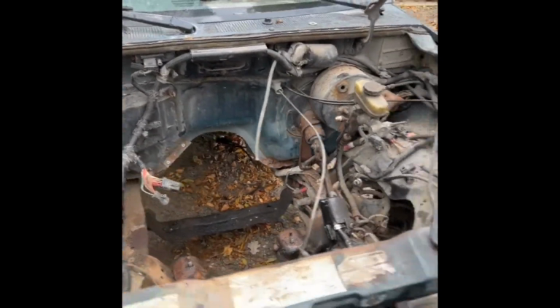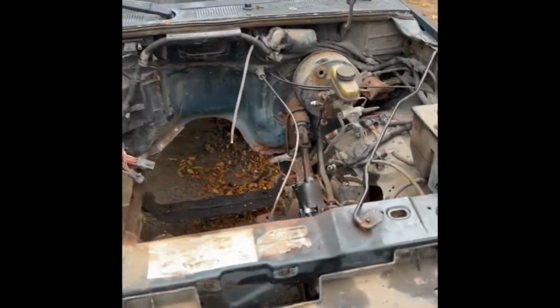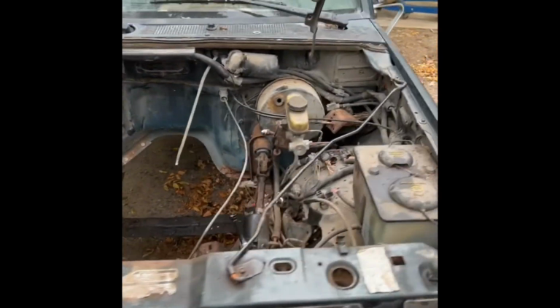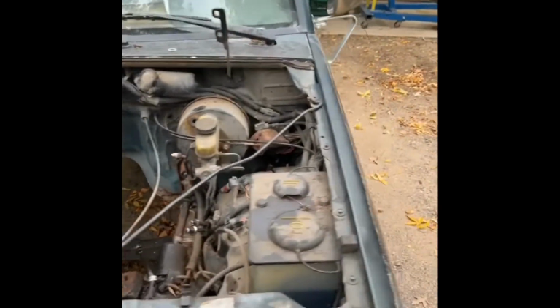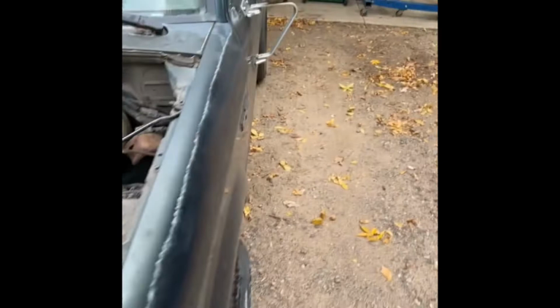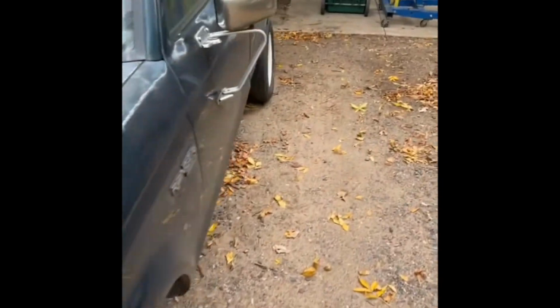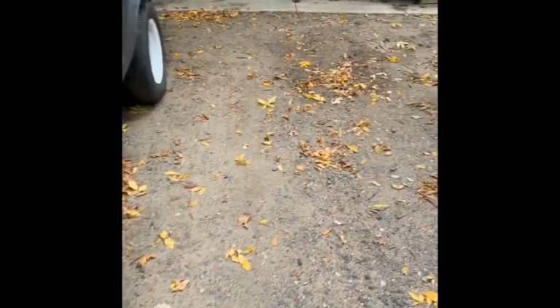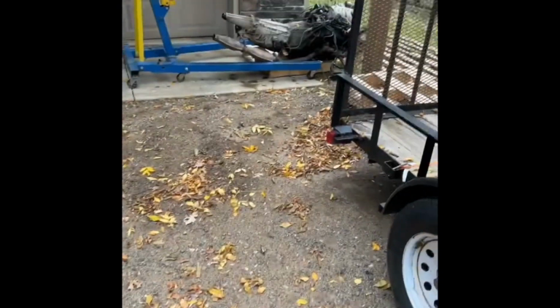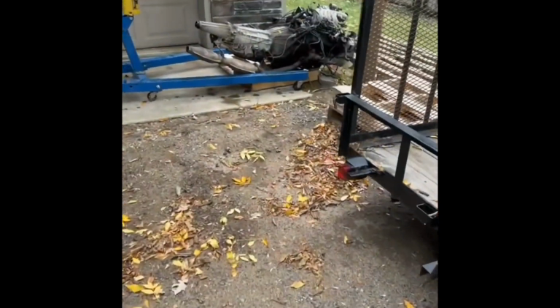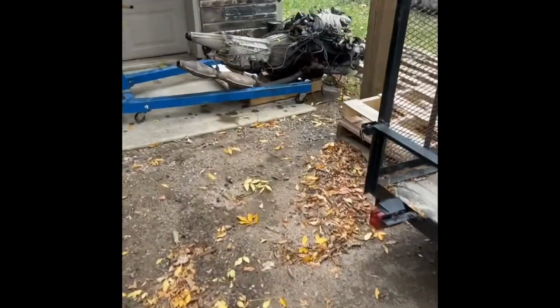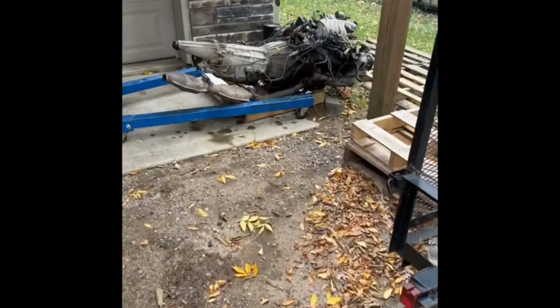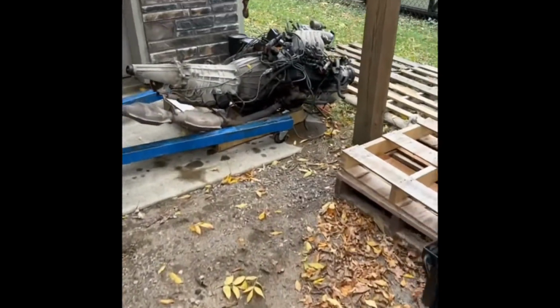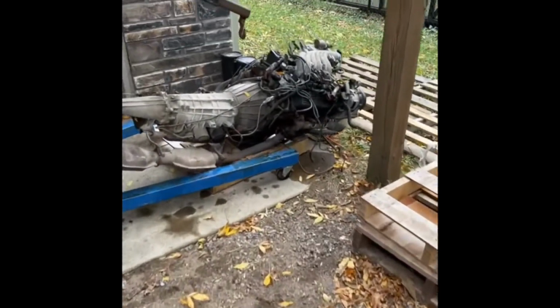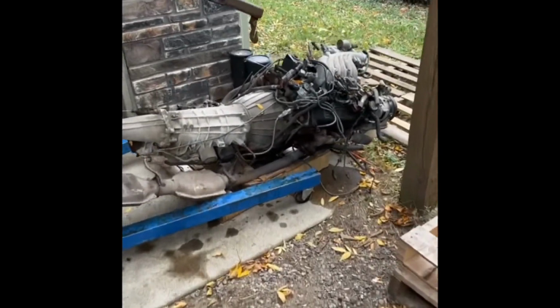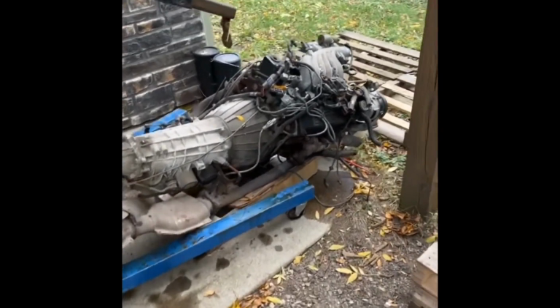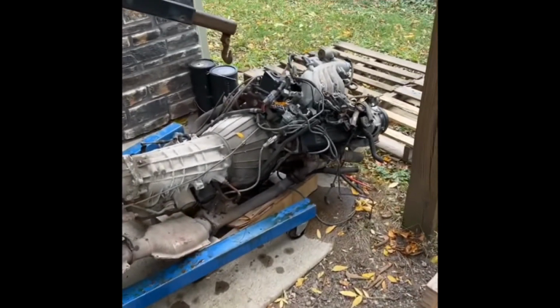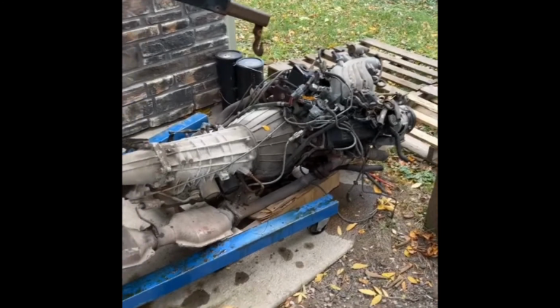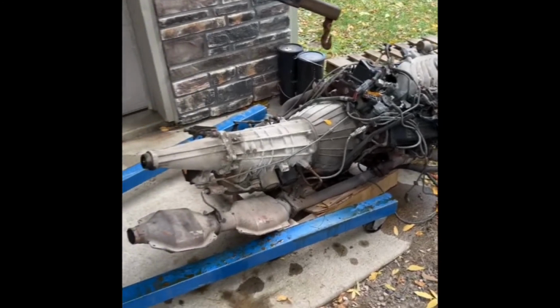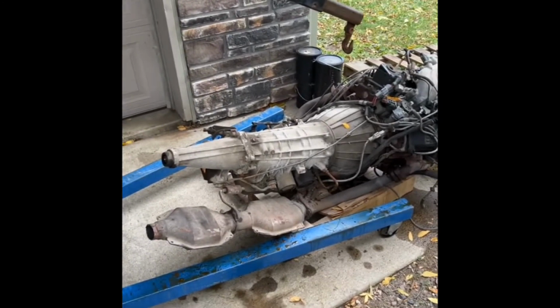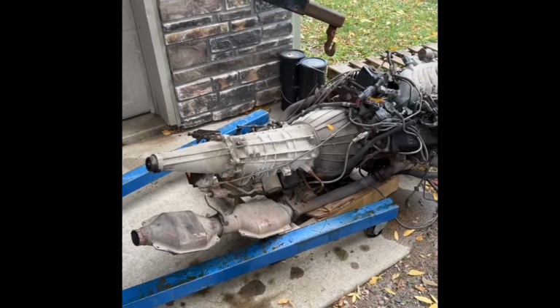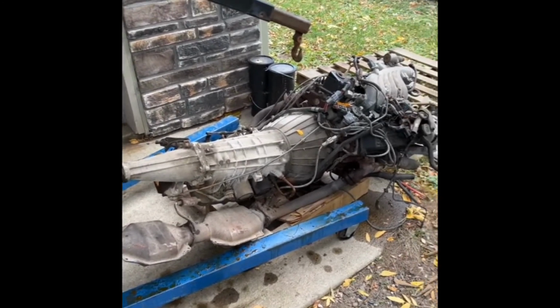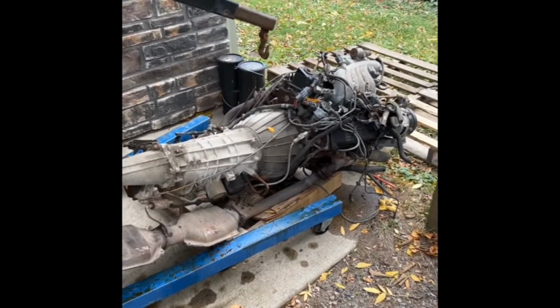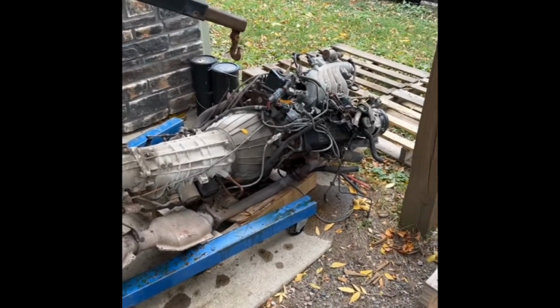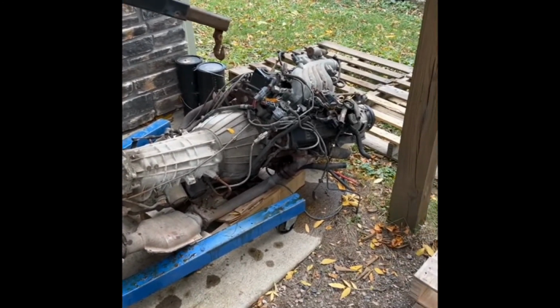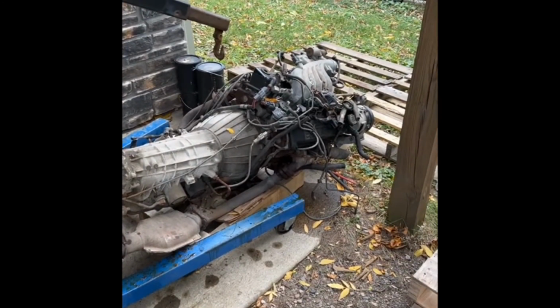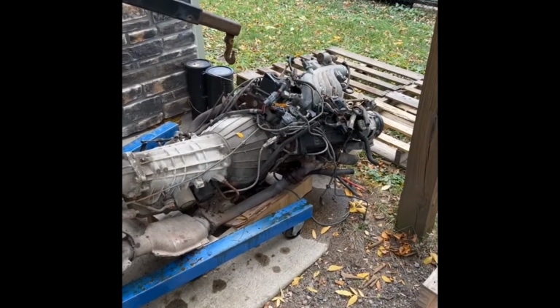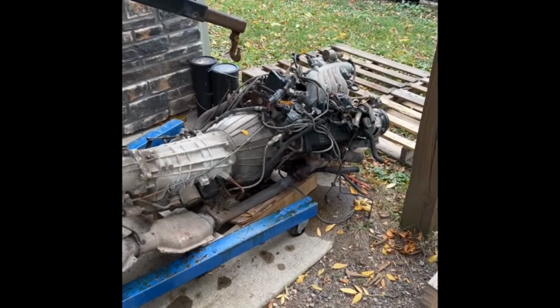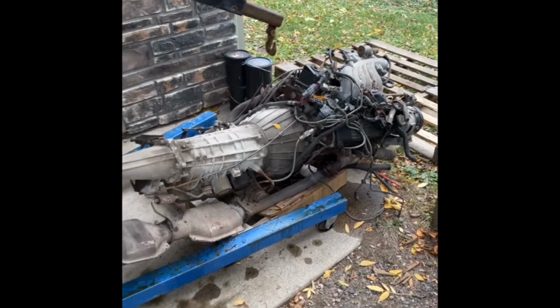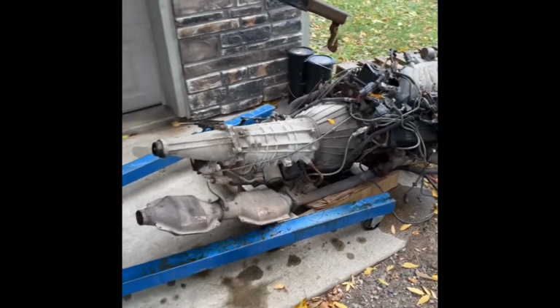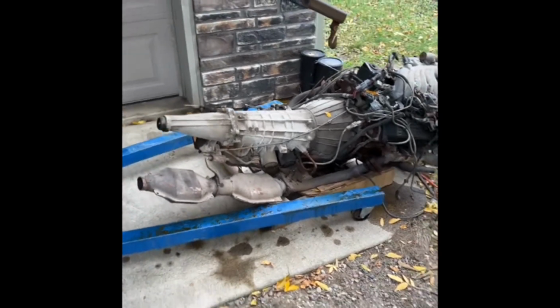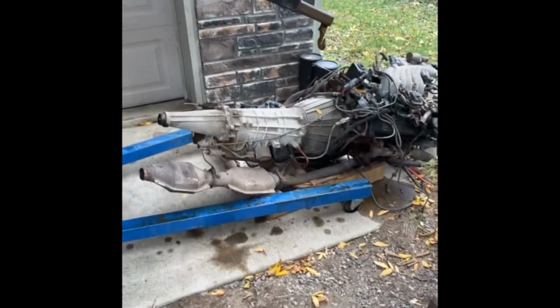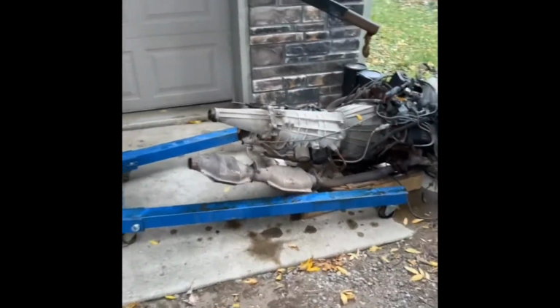It was a 3.0 V6 with an auto trans — there's the motor and tranny right here. It runs, well it ran like five years ago, but the tranny is junk and you can have it for free. I'm in central Minnesota, all you gotta do is get at me and I'll even help you load it.